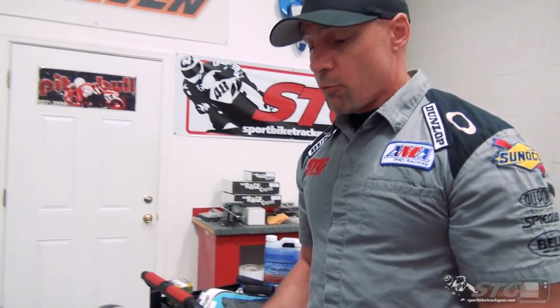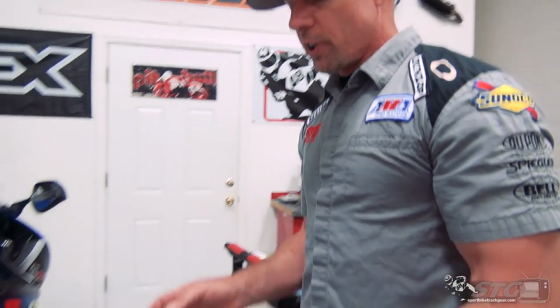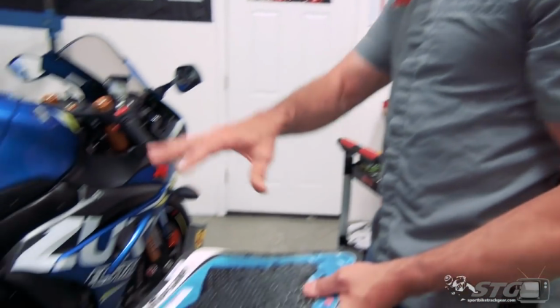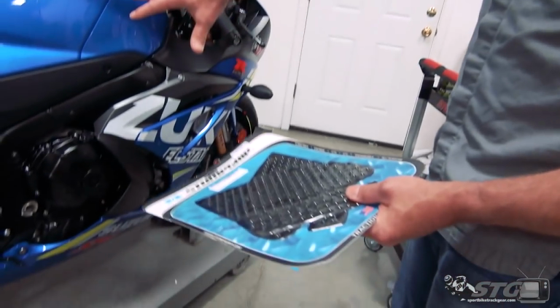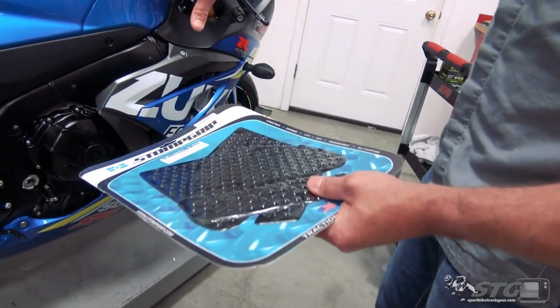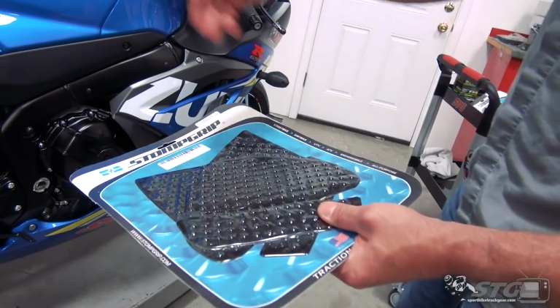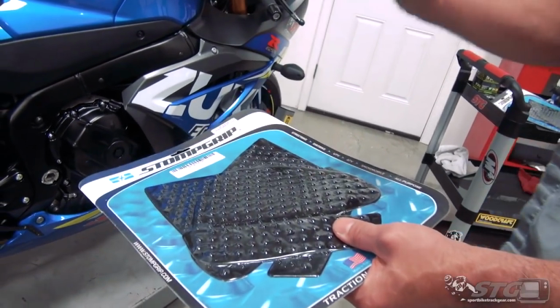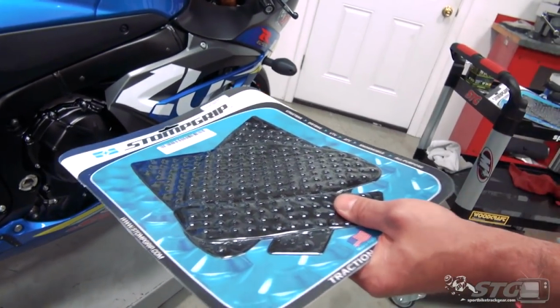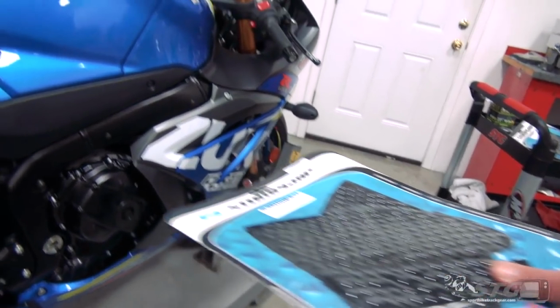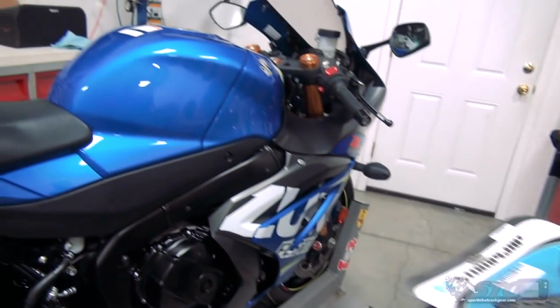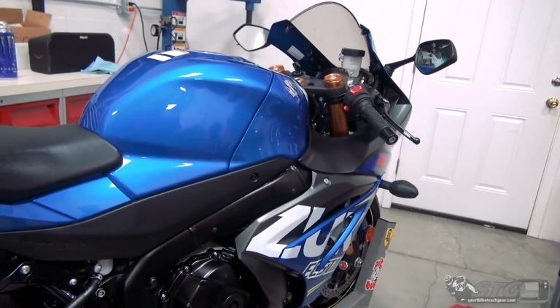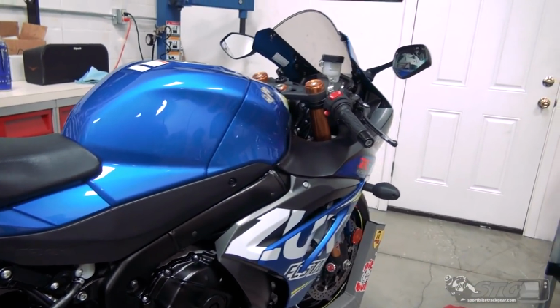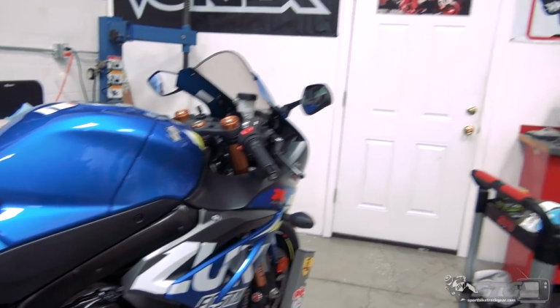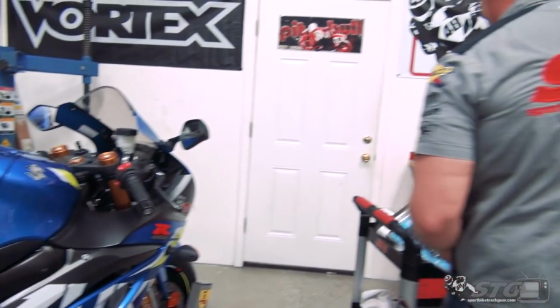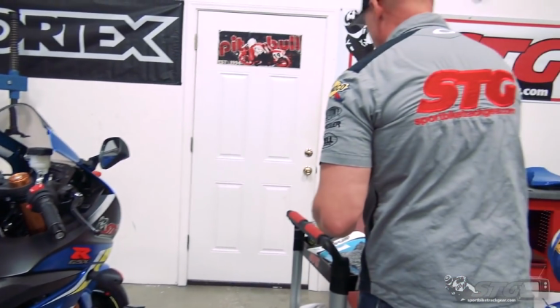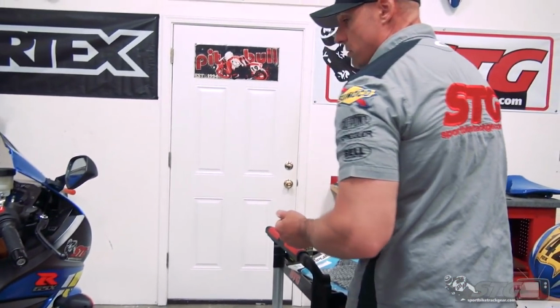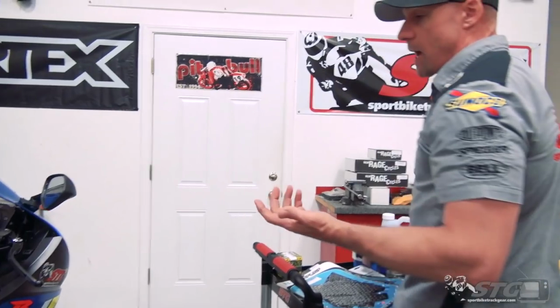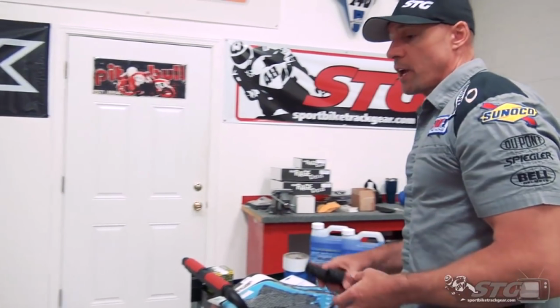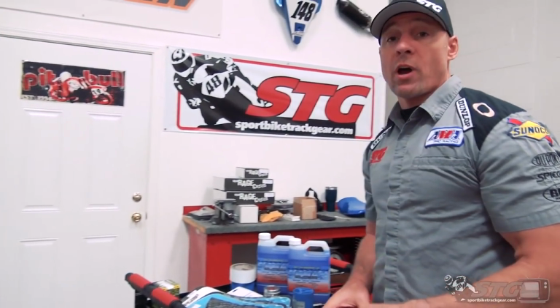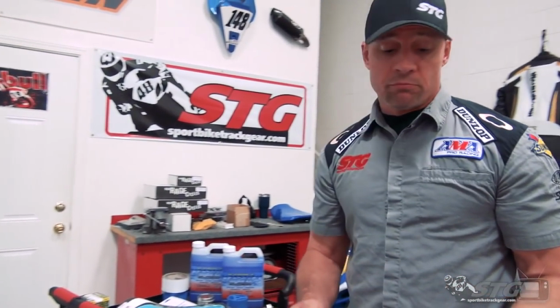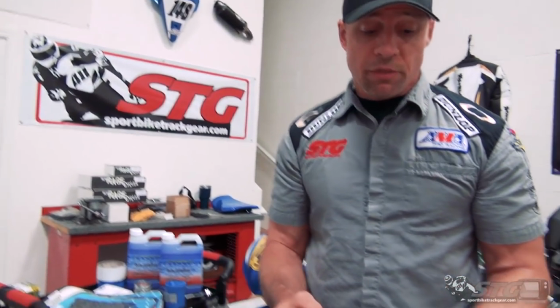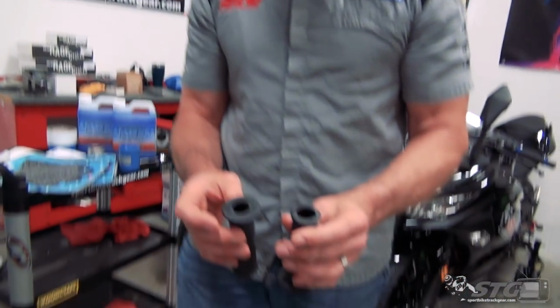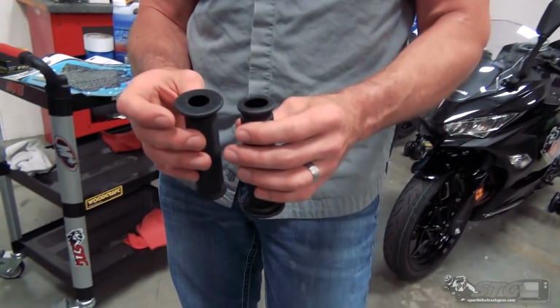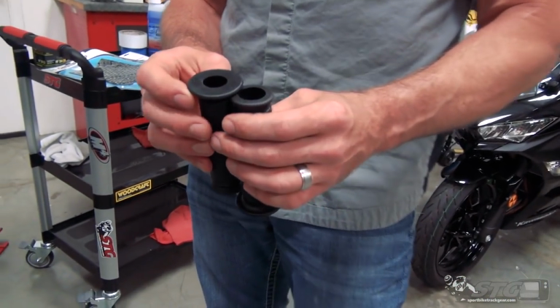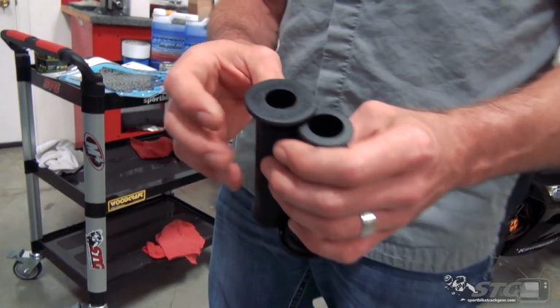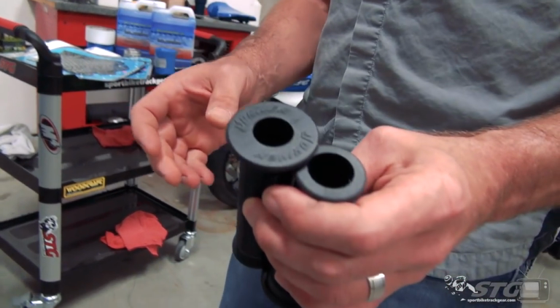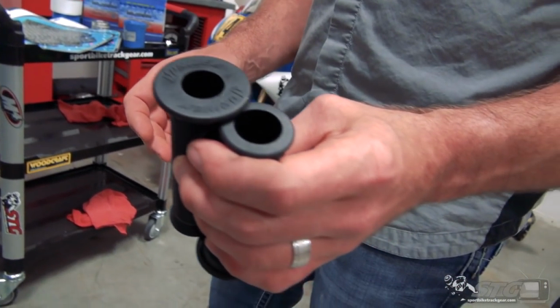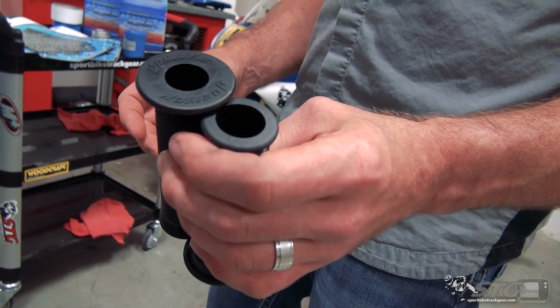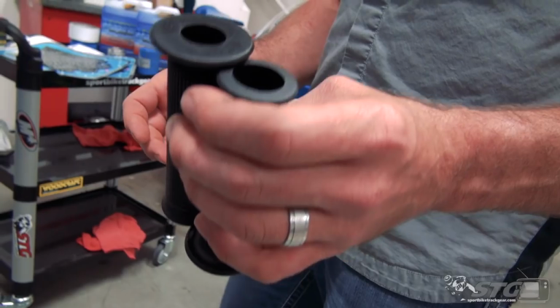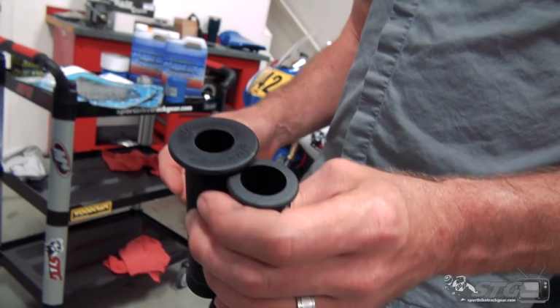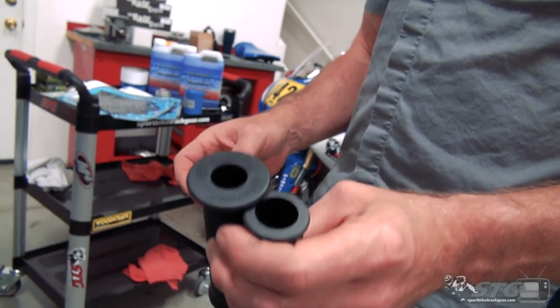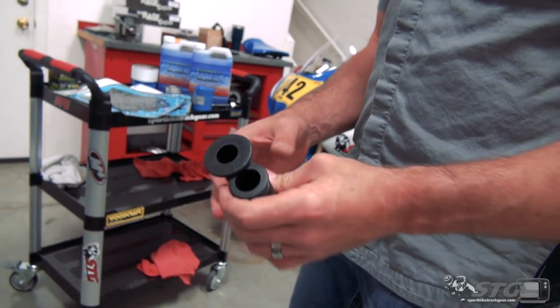I personally really like a tank grip pad on the bike, so I'm going to throw some on it real quick. Stock grips - I hate them, I can't ride with them. I'm going to throw a pair of Driven superbike grips on the motorcycle.